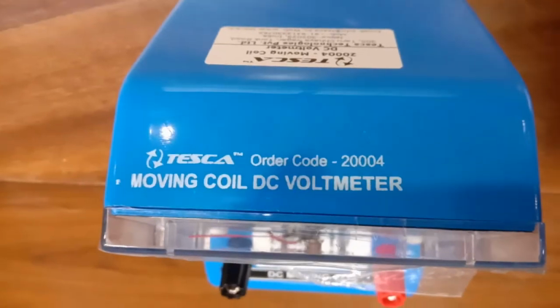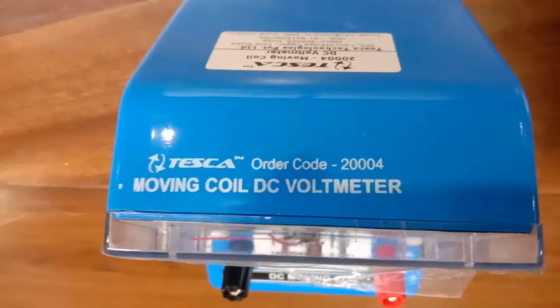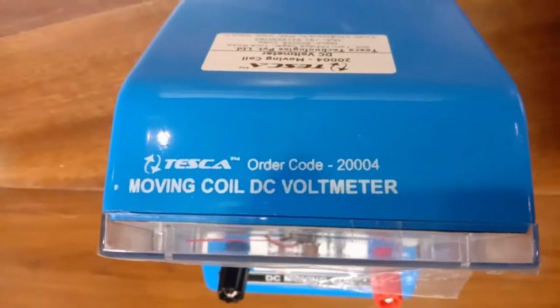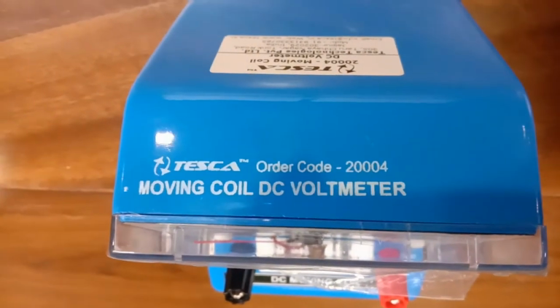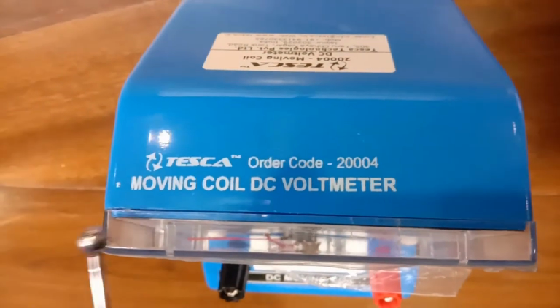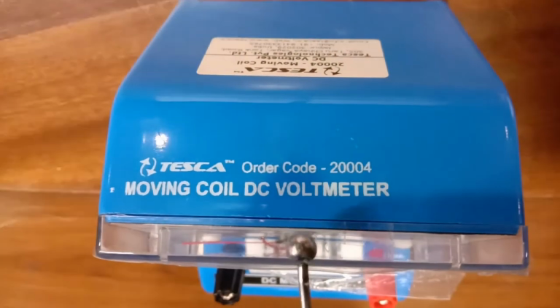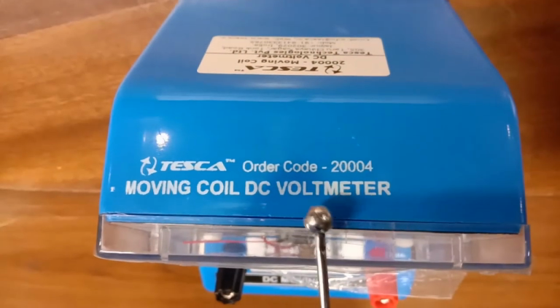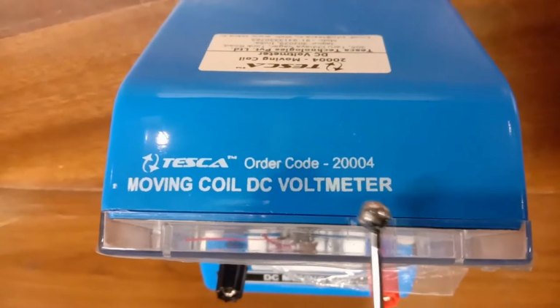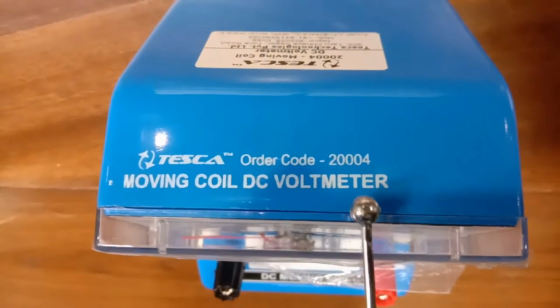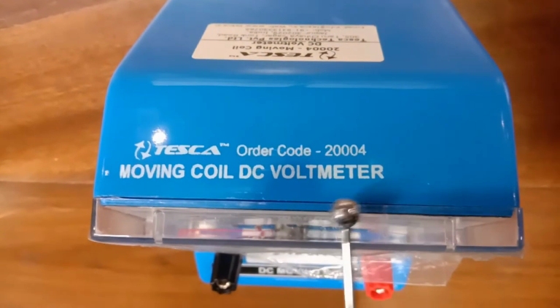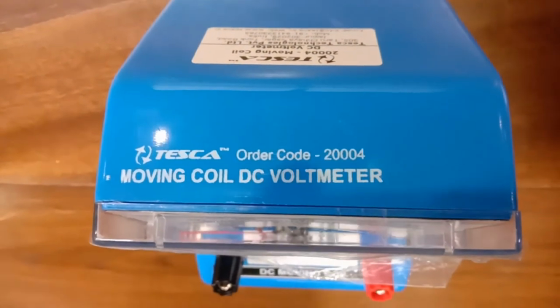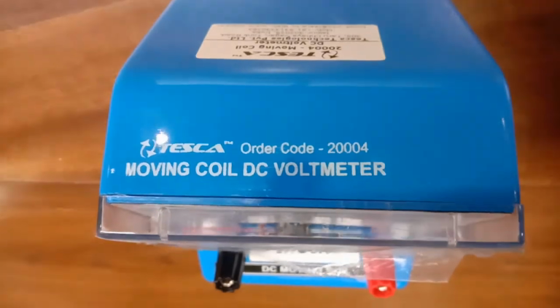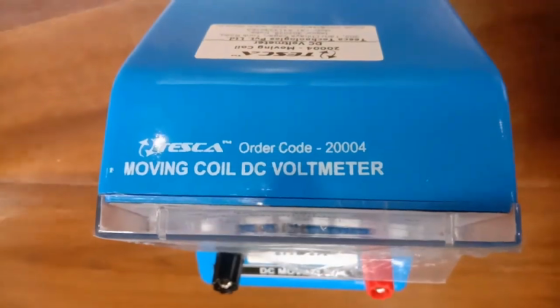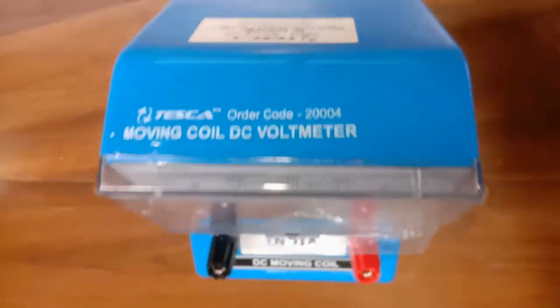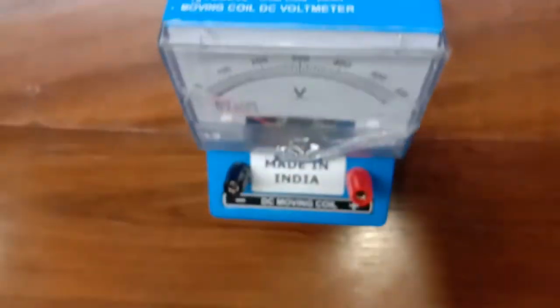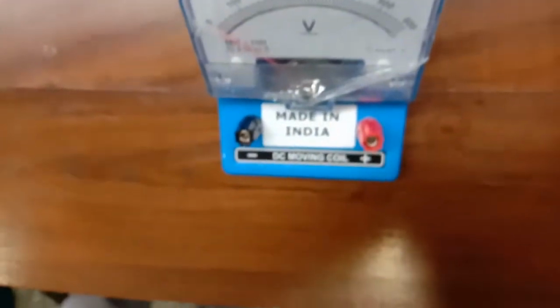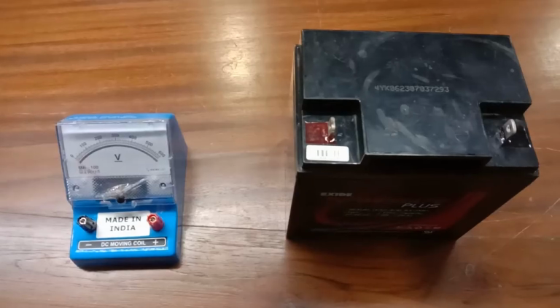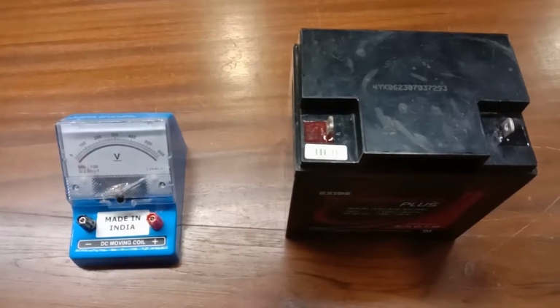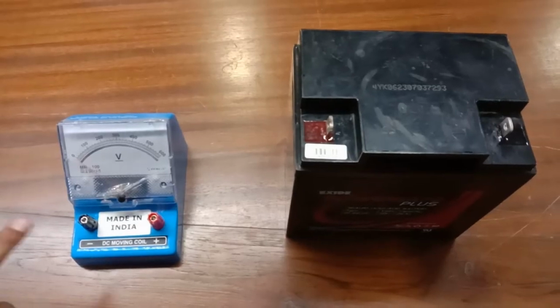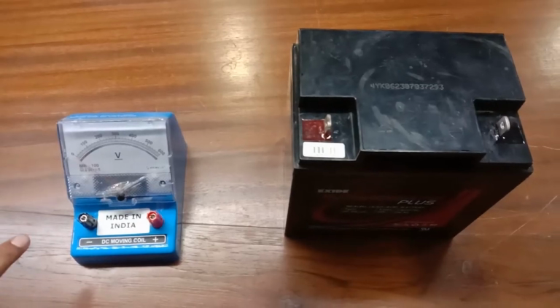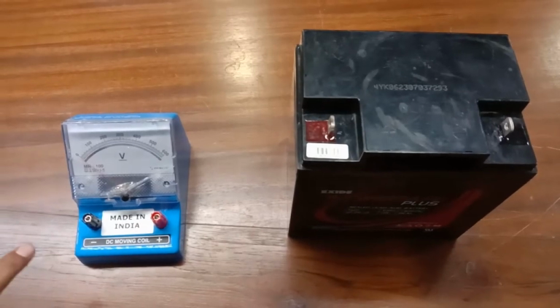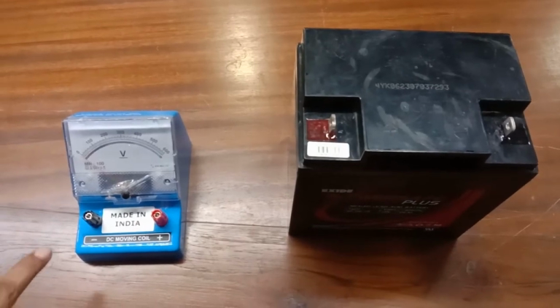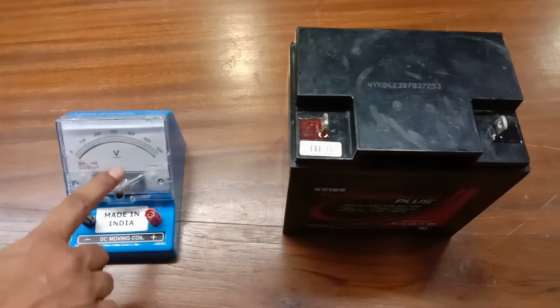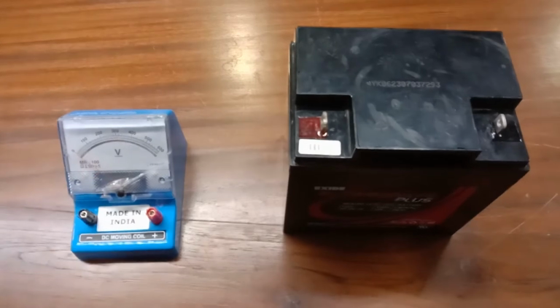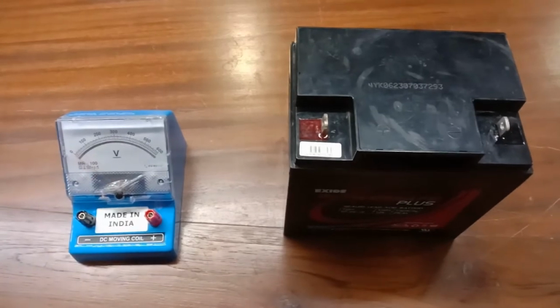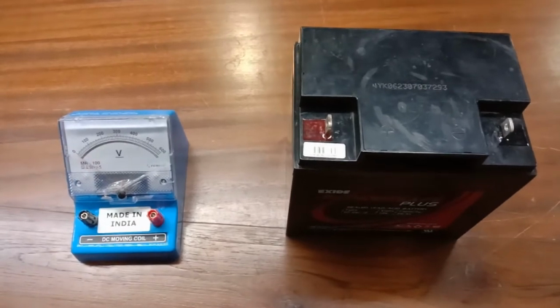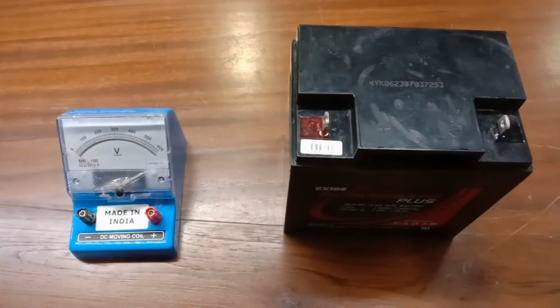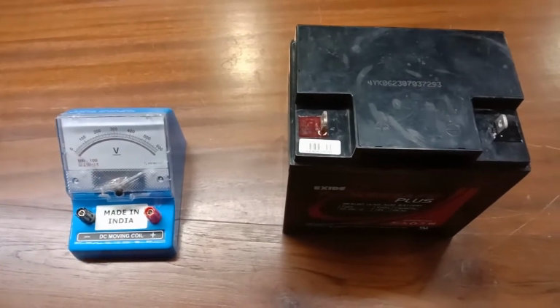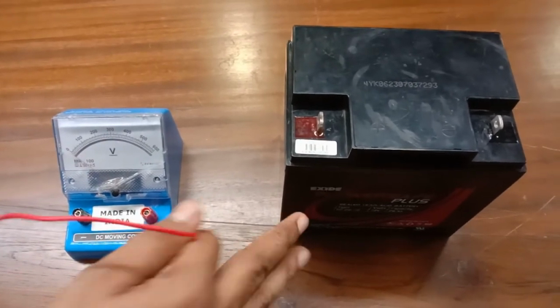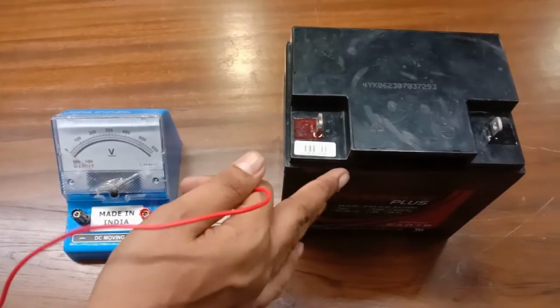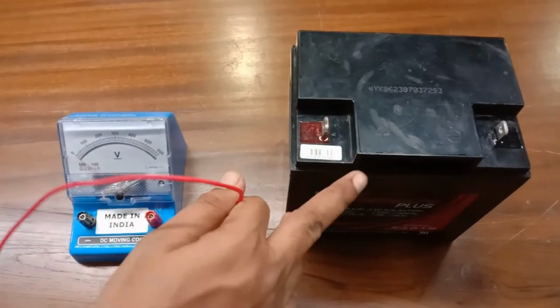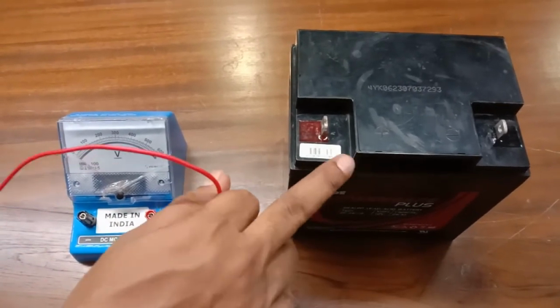The order code for this kit is 20004. This voltmeter can measure voltage up to 600 volts.